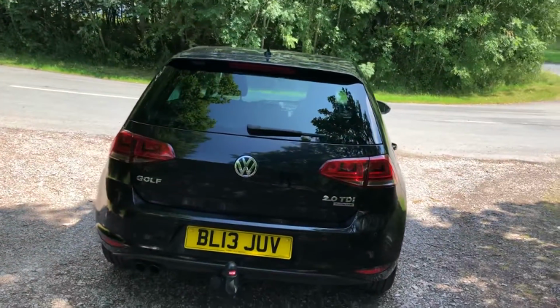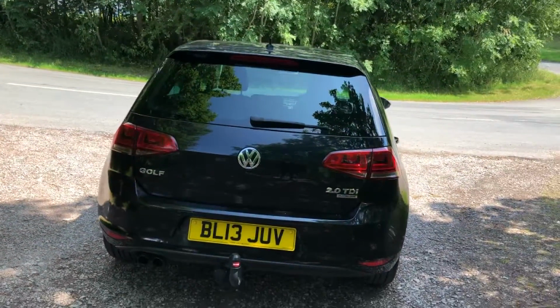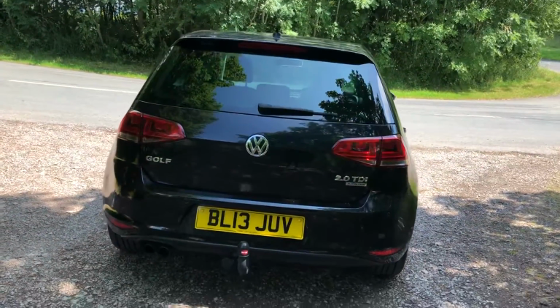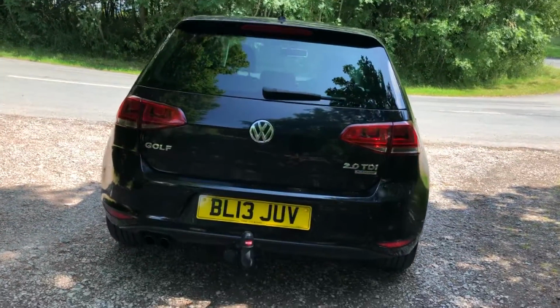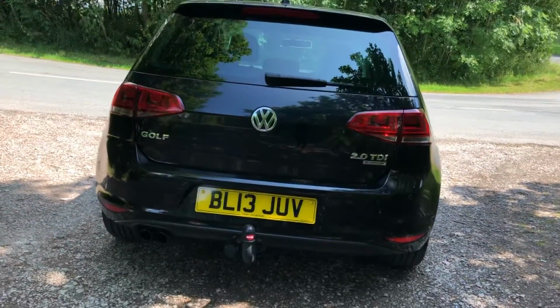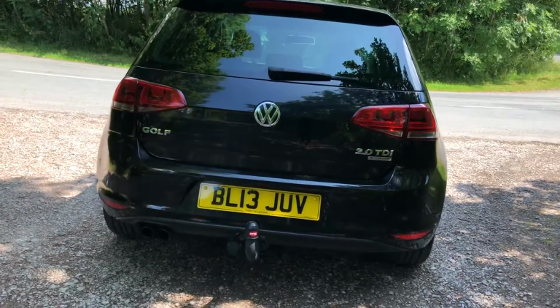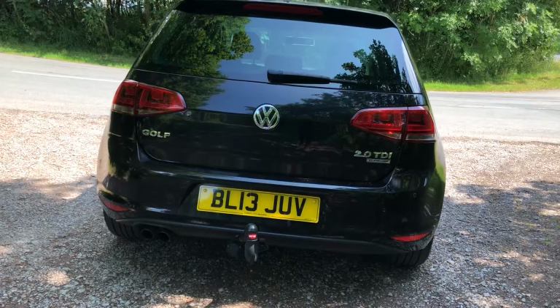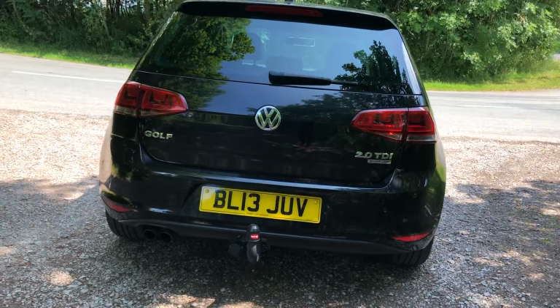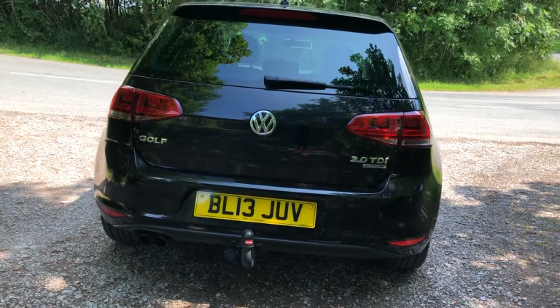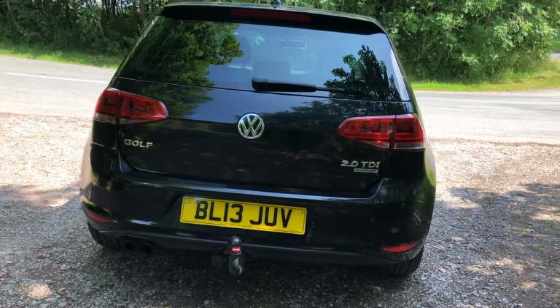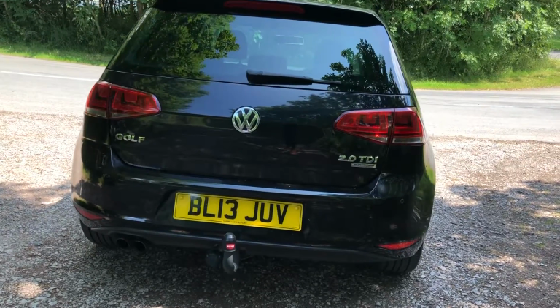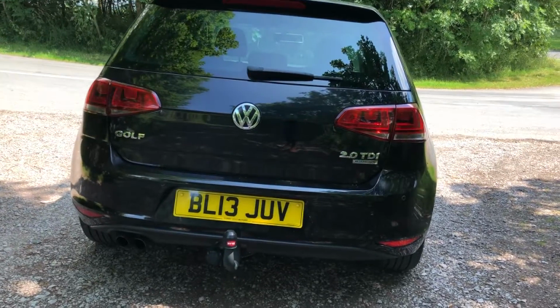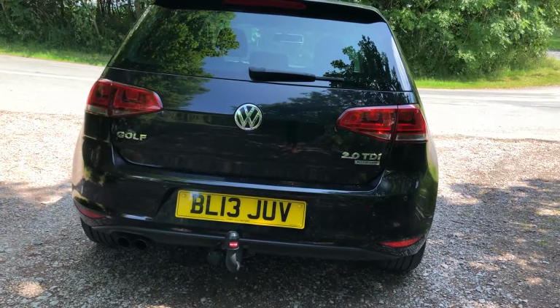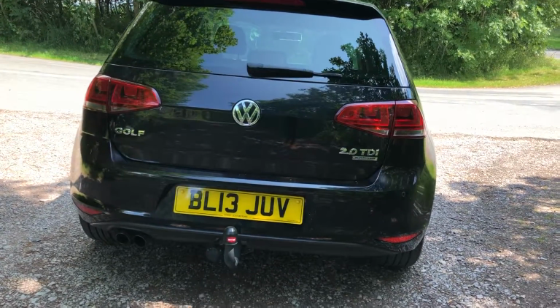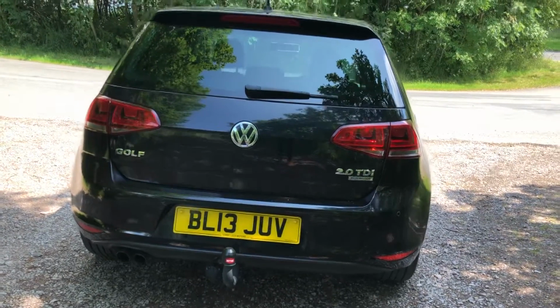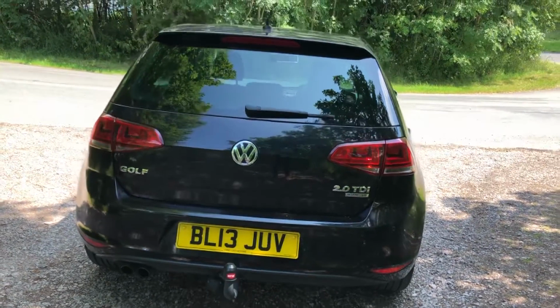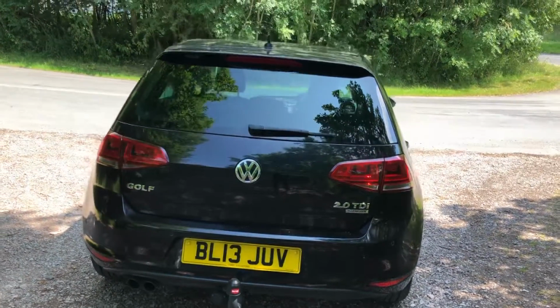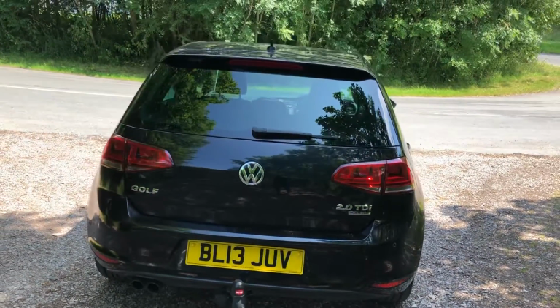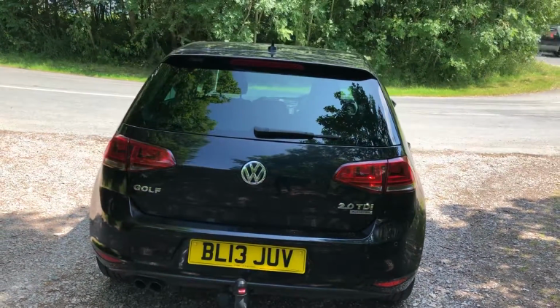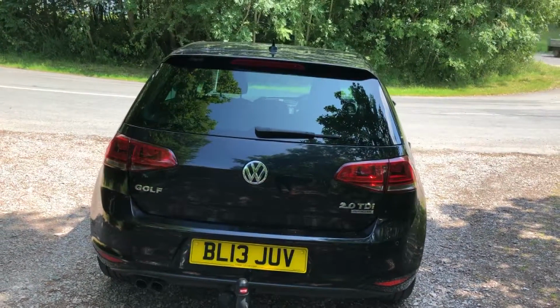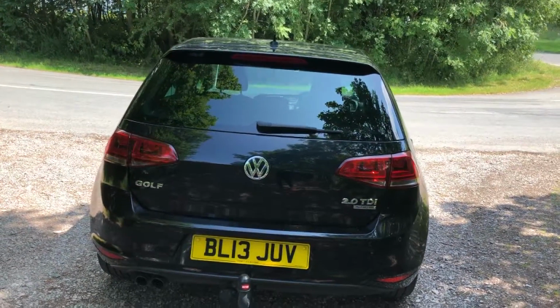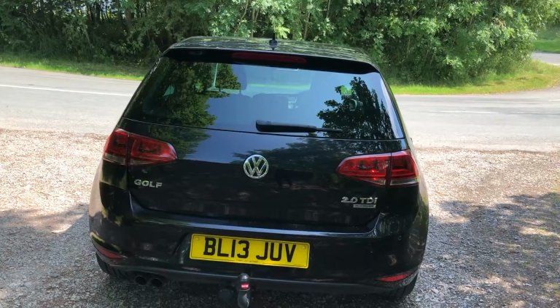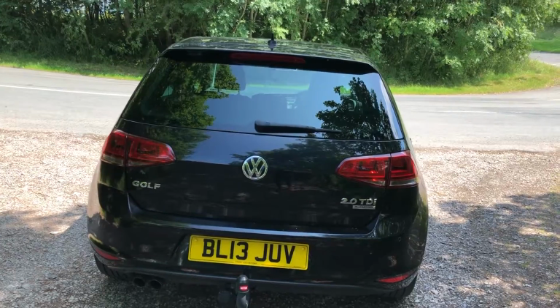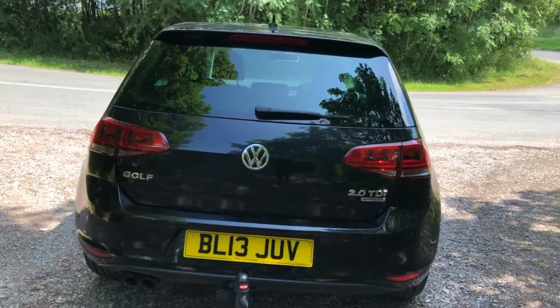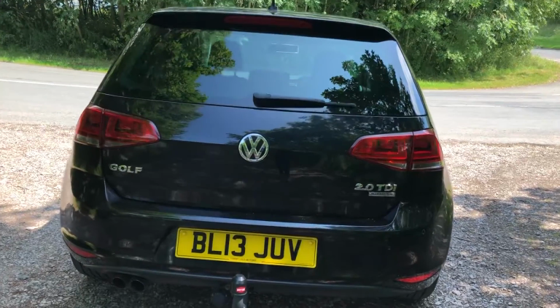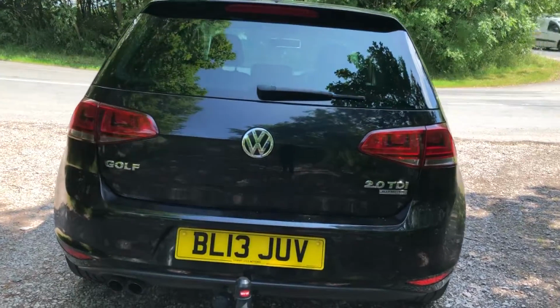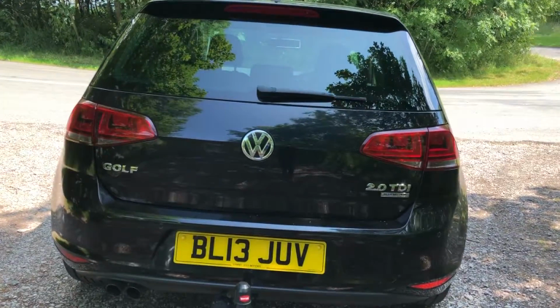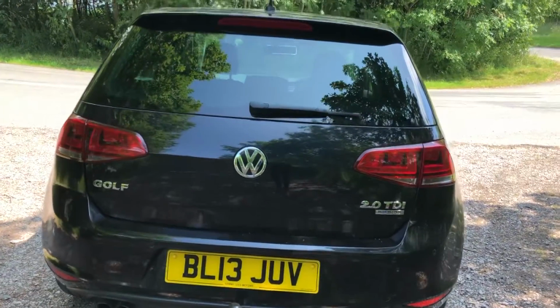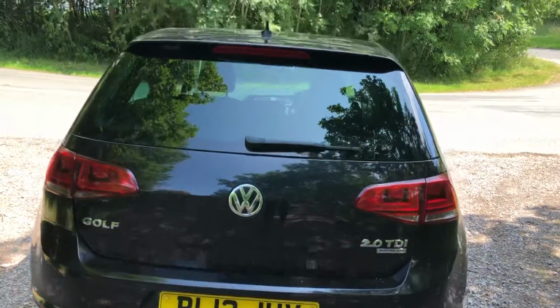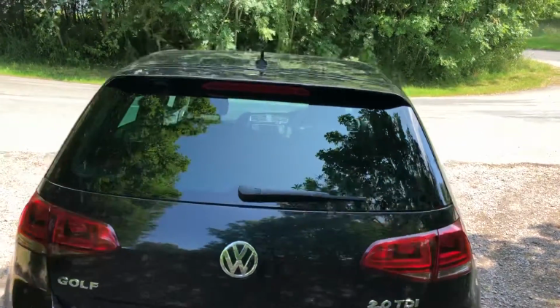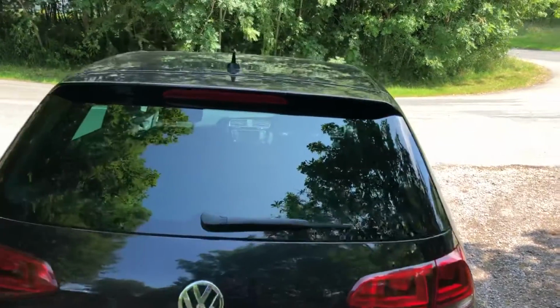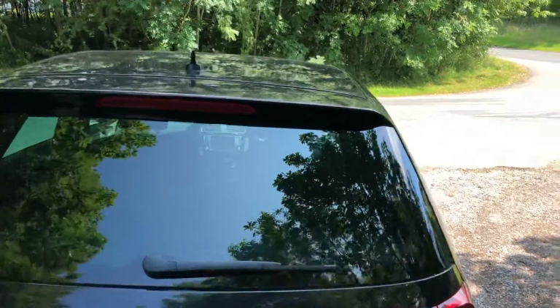Round to the rear of the vehicle you can see we have a dual chrome sports exhaust. A tow bar has been fitted there. We have the eye catching Volkswagen chrome badging as well as those all important rear parking sensors.